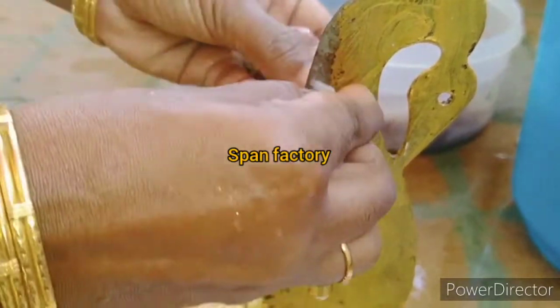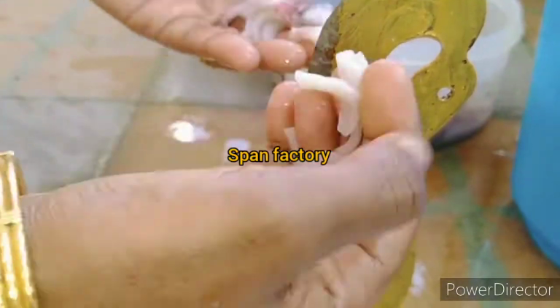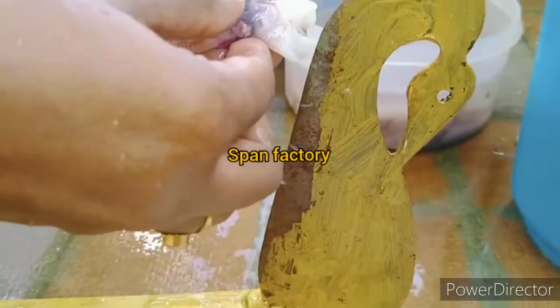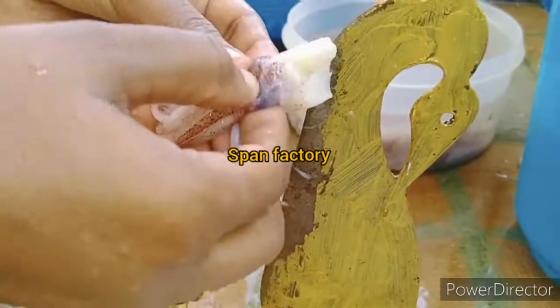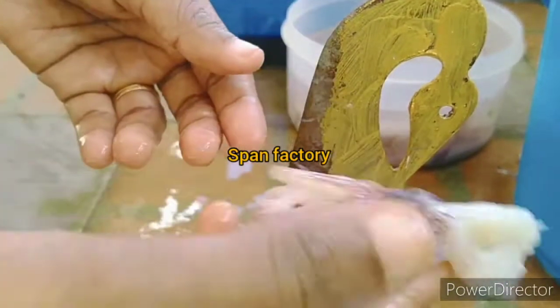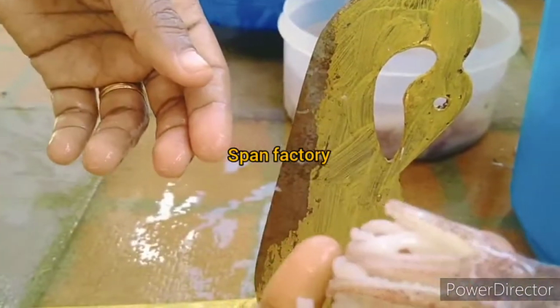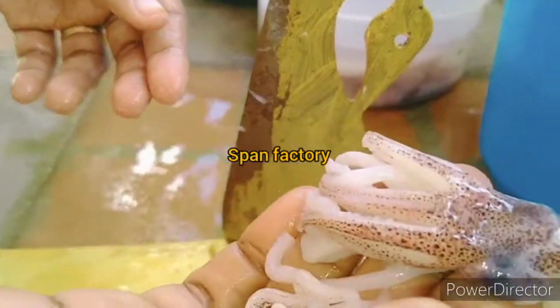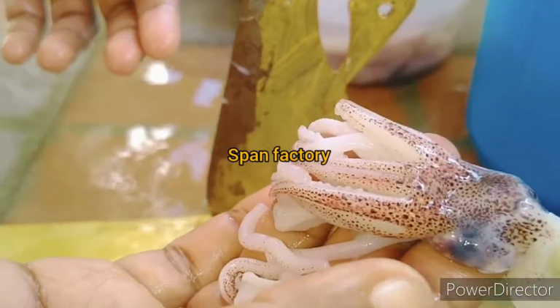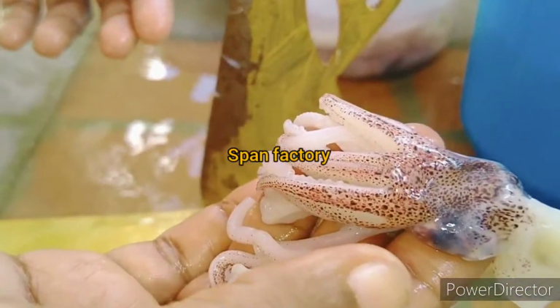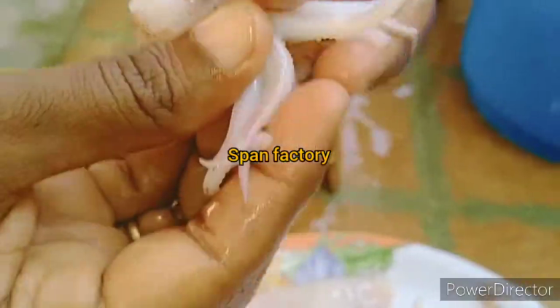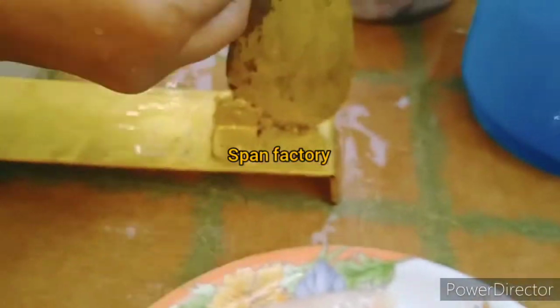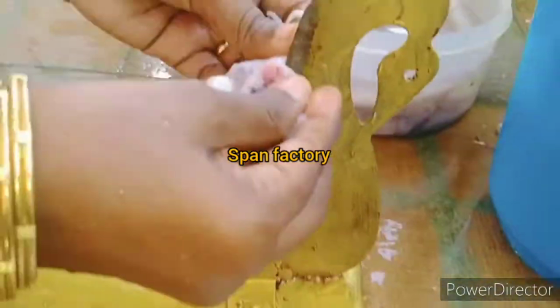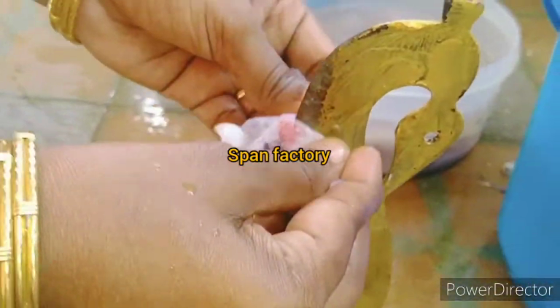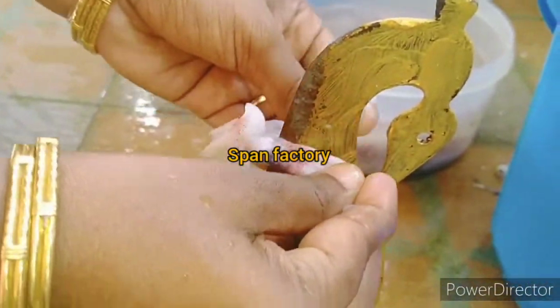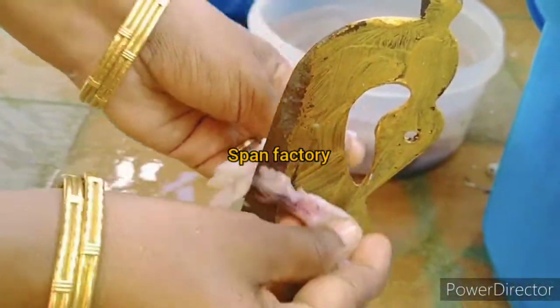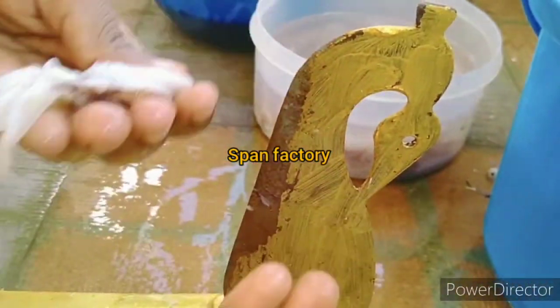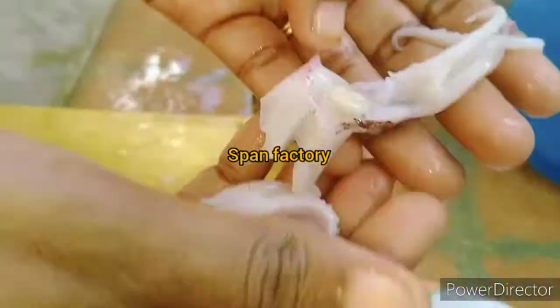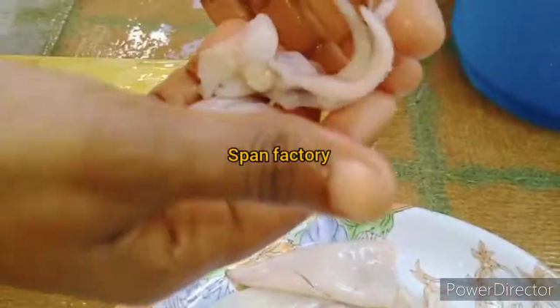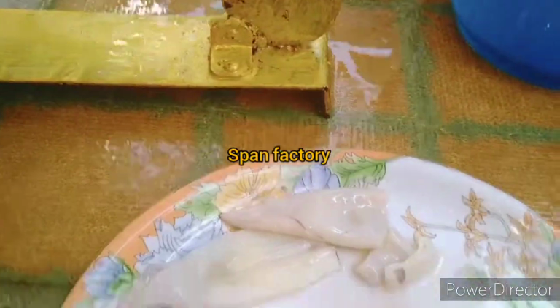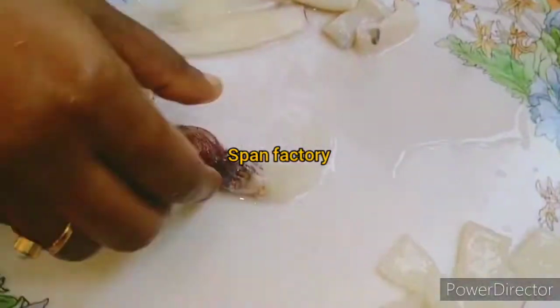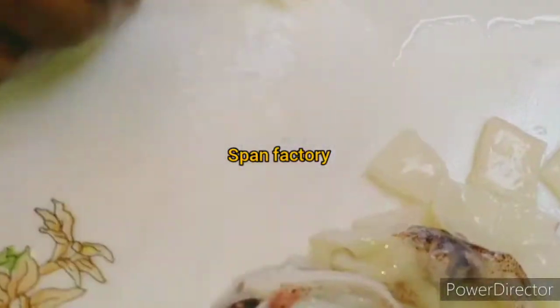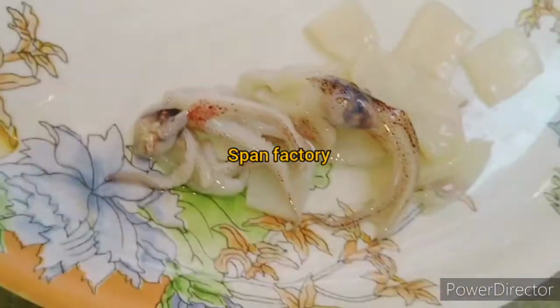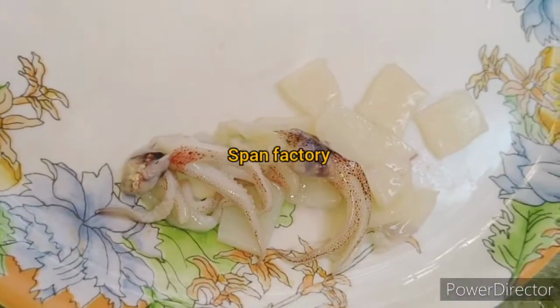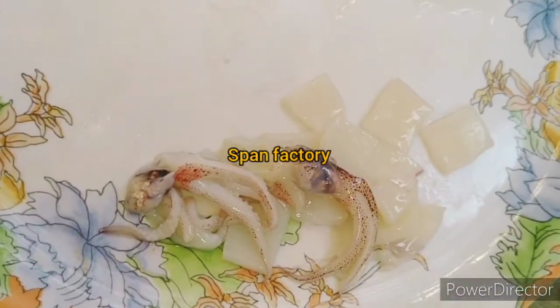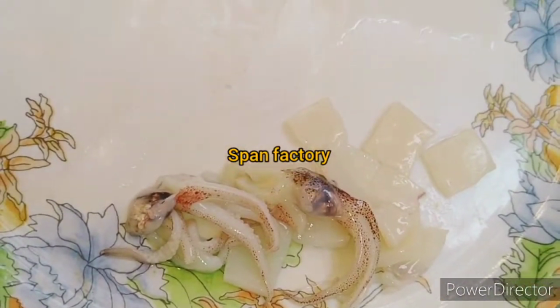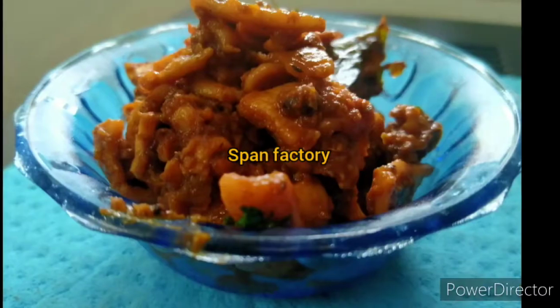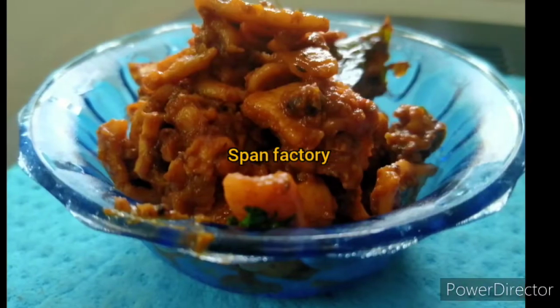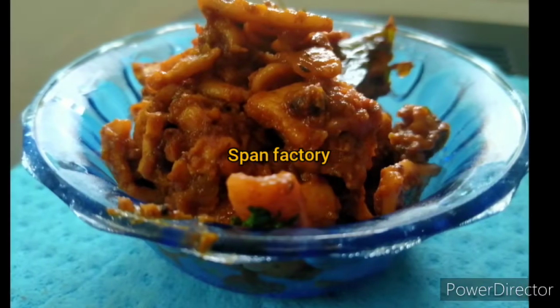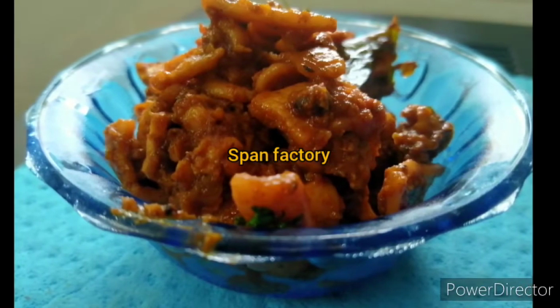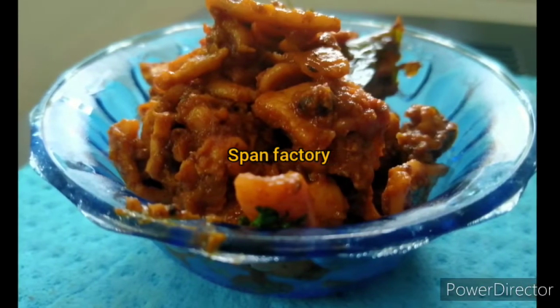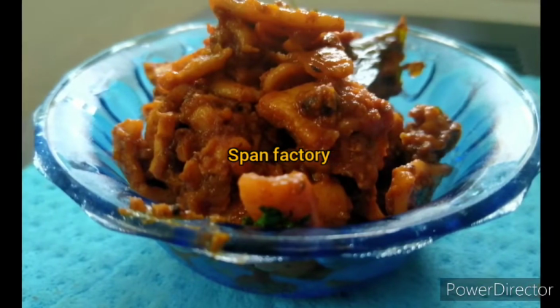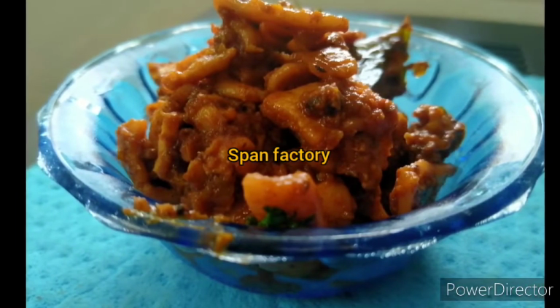If you use a little tool, you will easily cut it from there. This is actually how you can cut it down here. So let's look at the video.